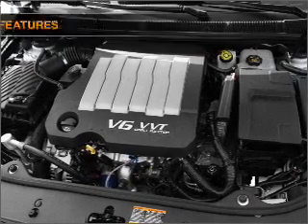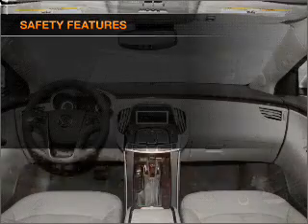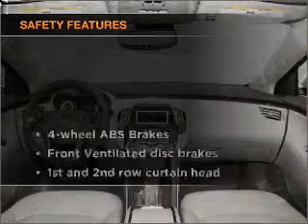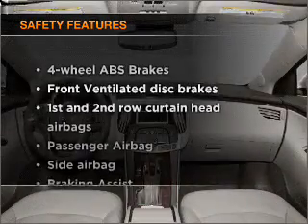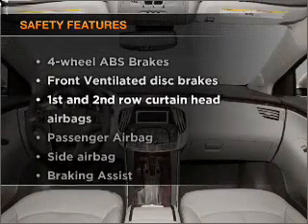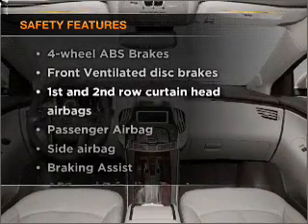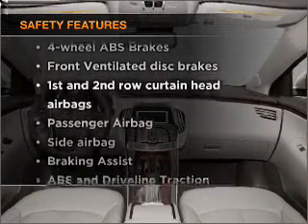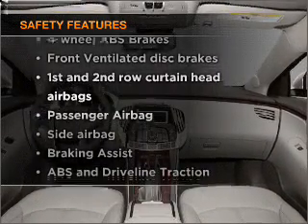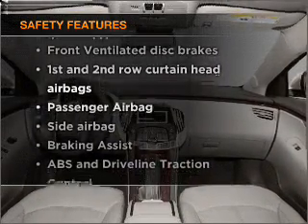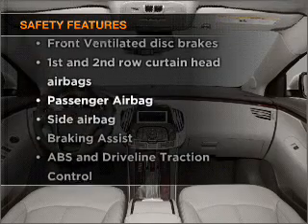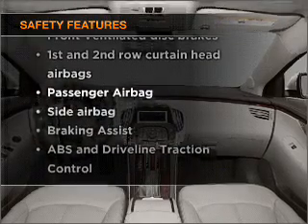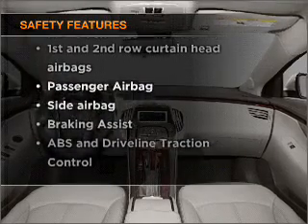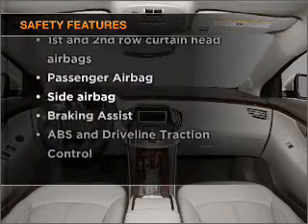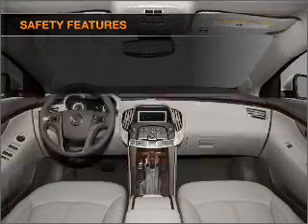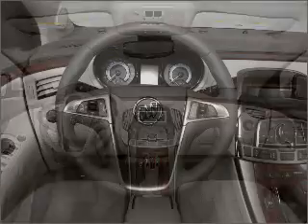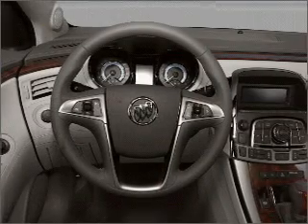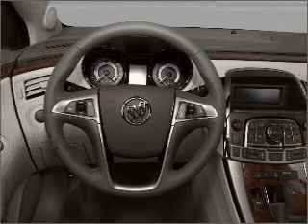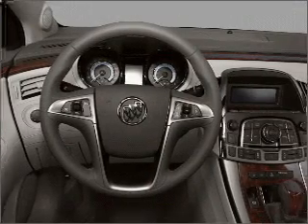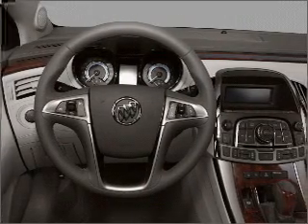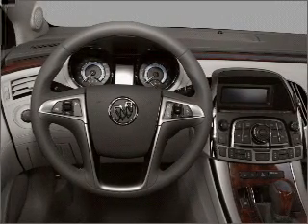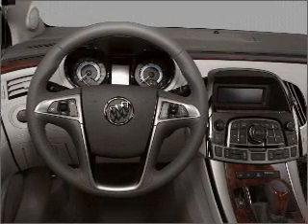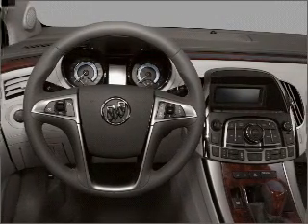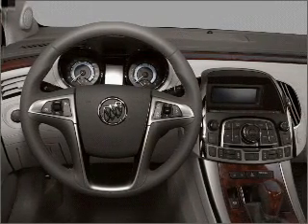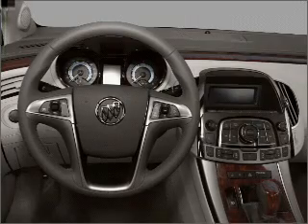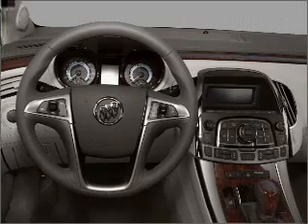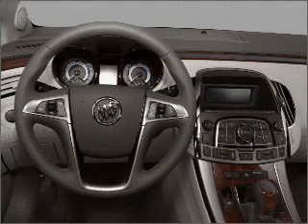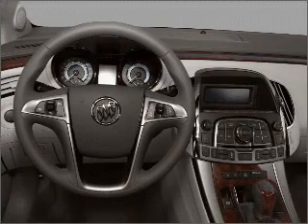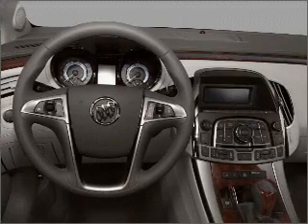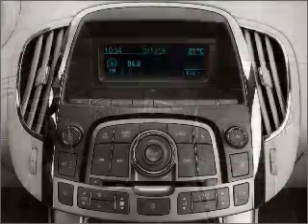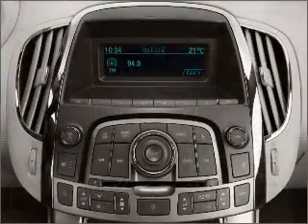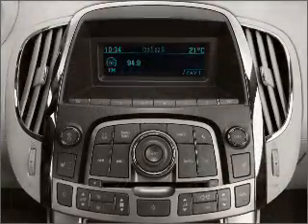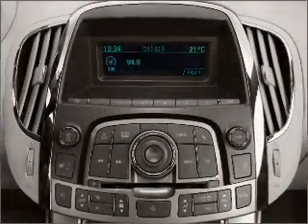And for your peace of mind, the following safety equipment is included: front ventilated disc brakes, passenger airbag, side airbag, curtain head airbags, stability control, and daytime running lights.